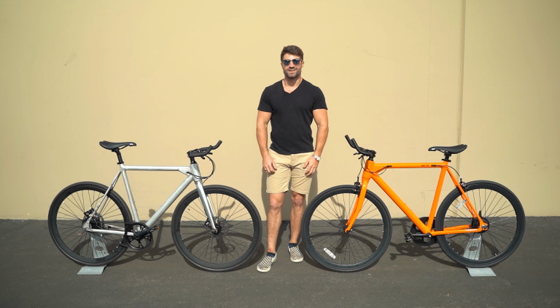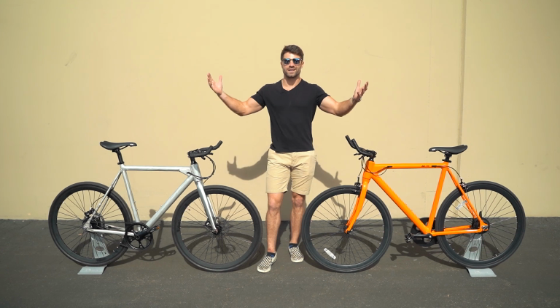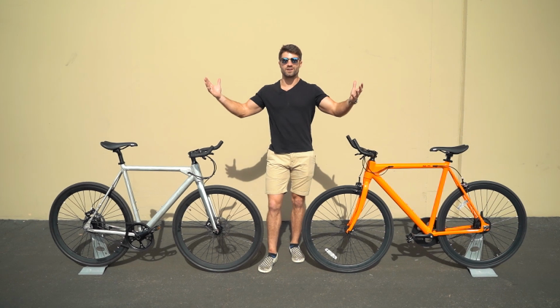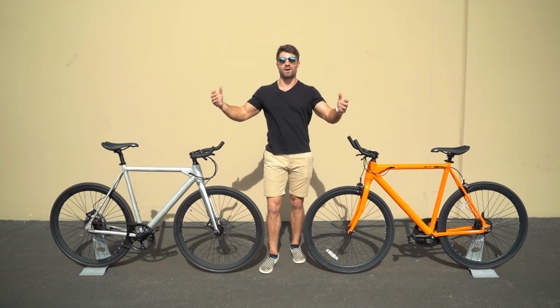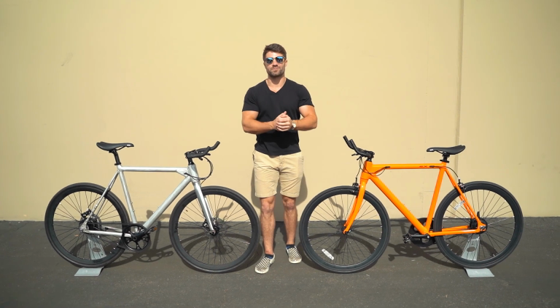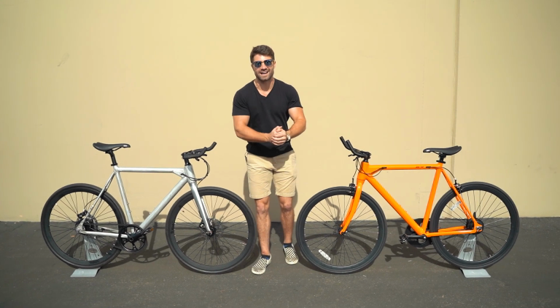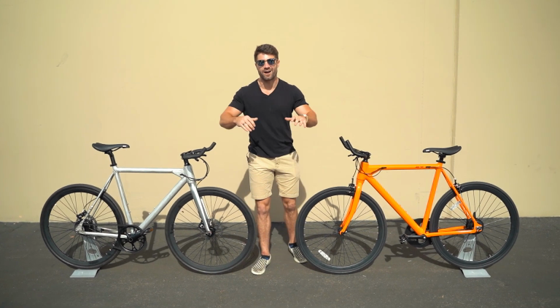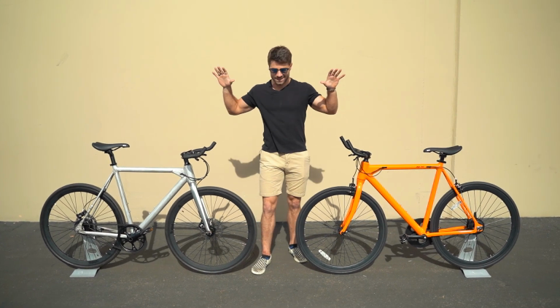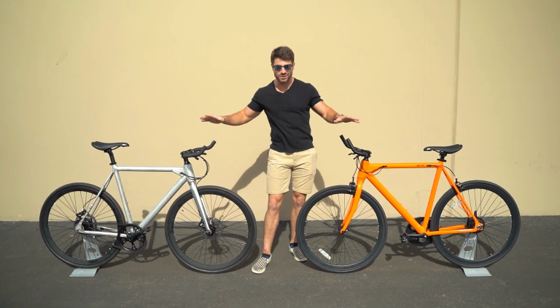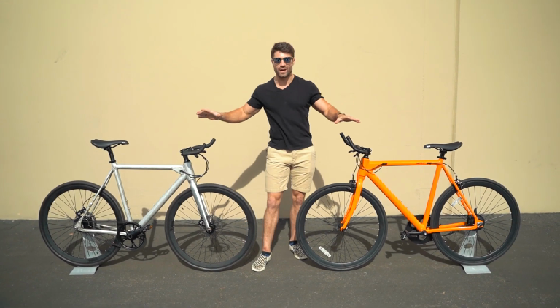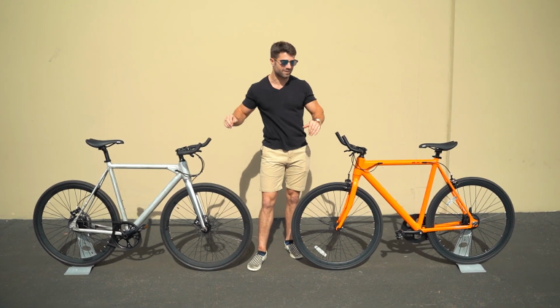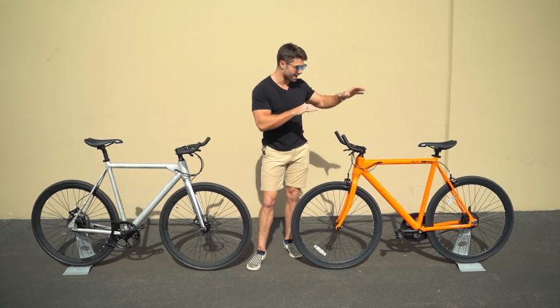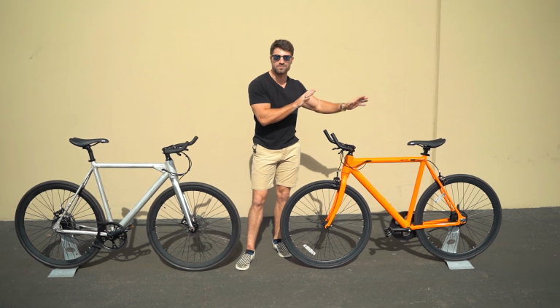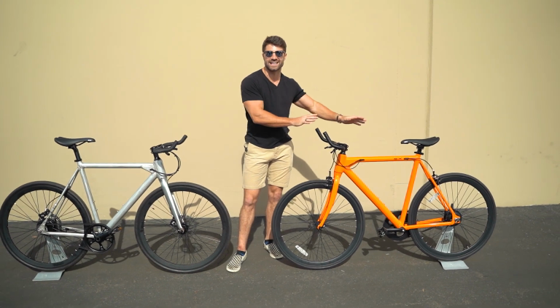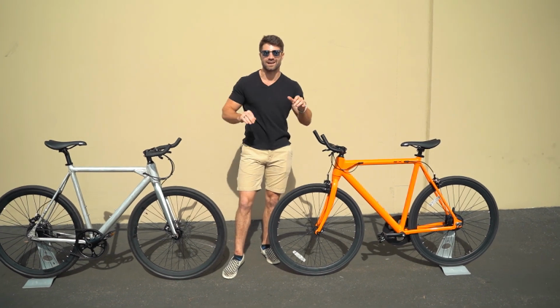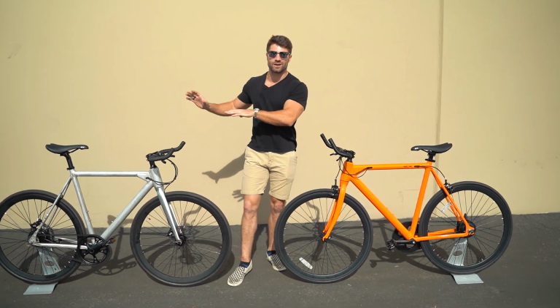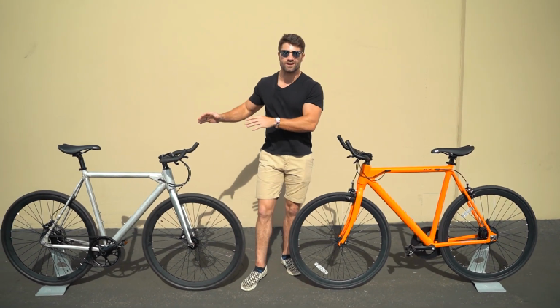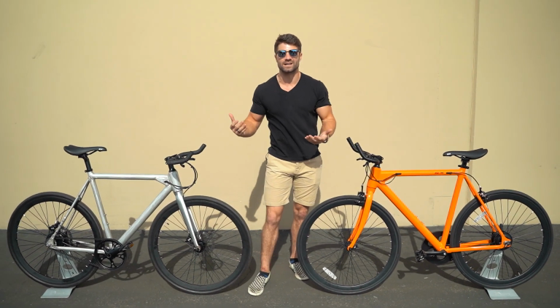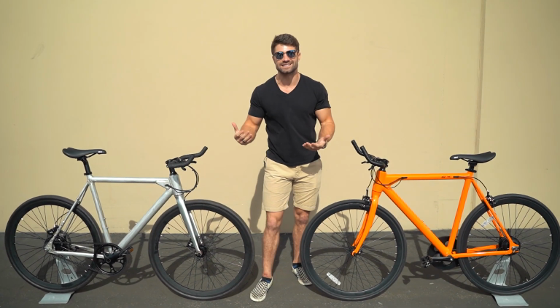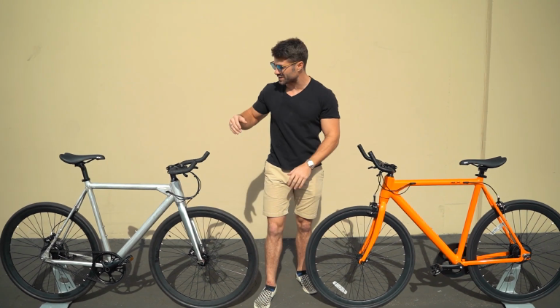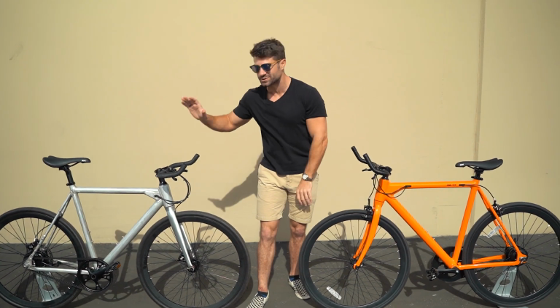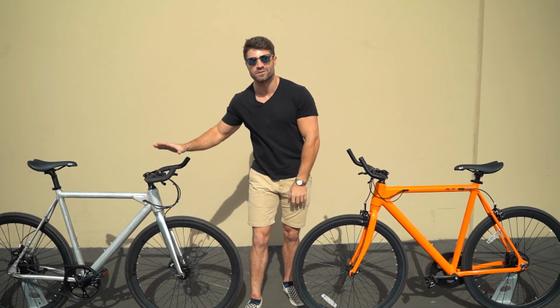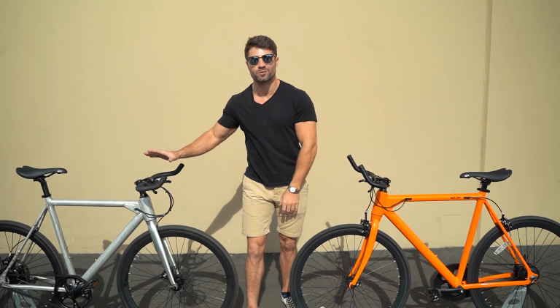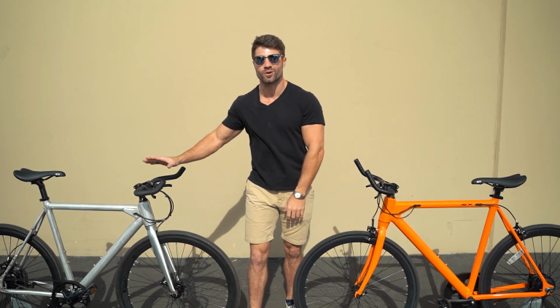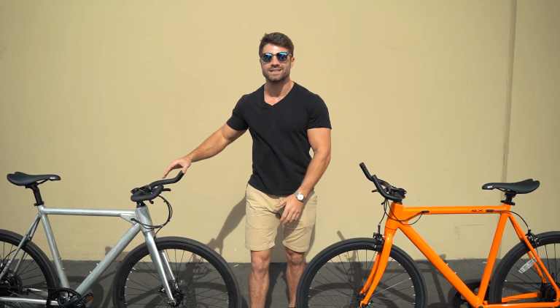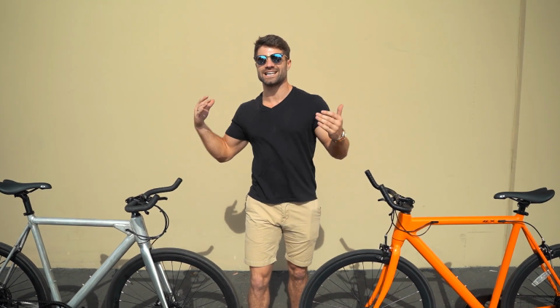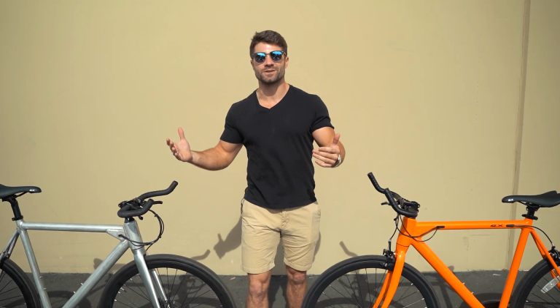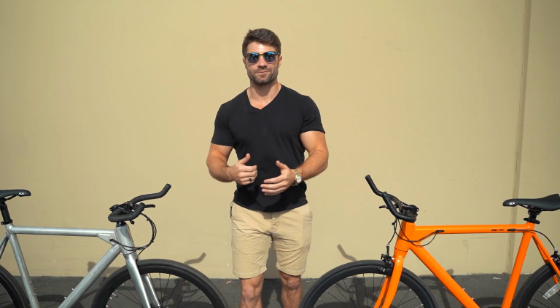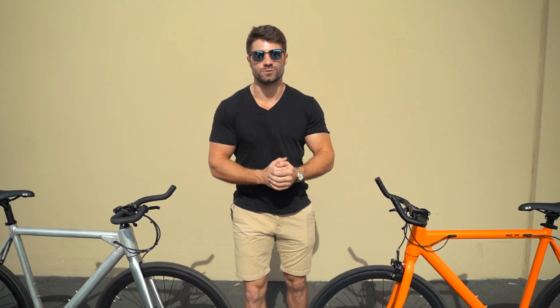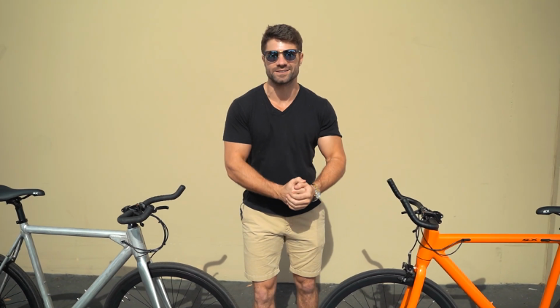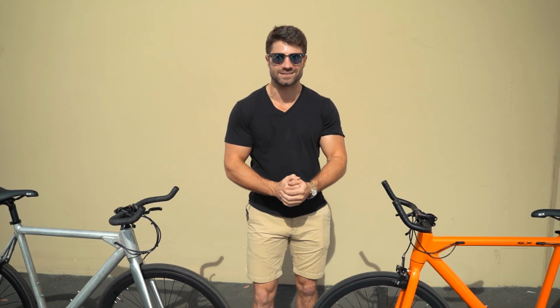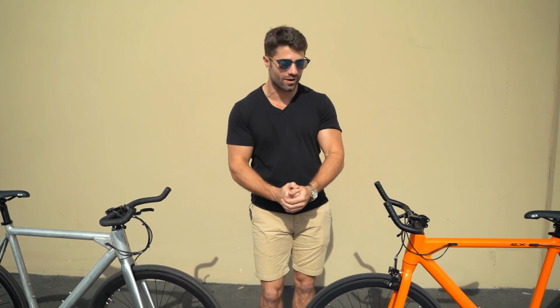What's up everybody? Rob from FLX Bike here, and I've got with me two Babymakers: a Babymaker Standard and Babymaker Pro. We just received the Babymaker Pro prototype and wanted to take a second to tell you the differences between these two exciting models.